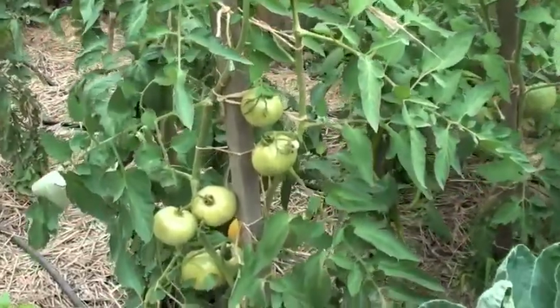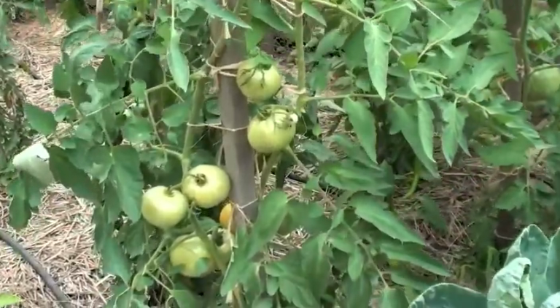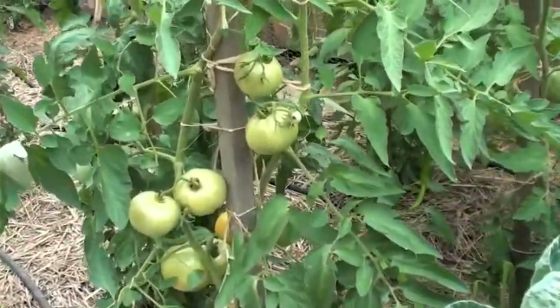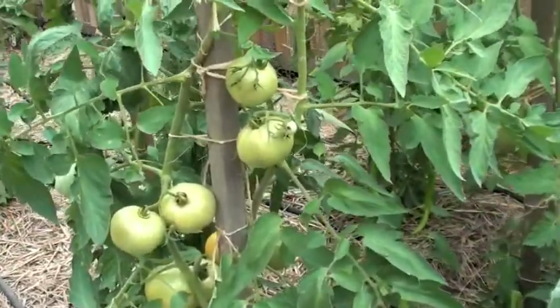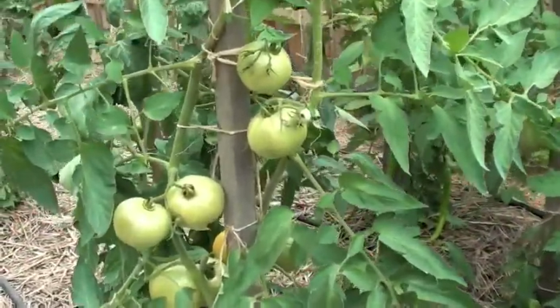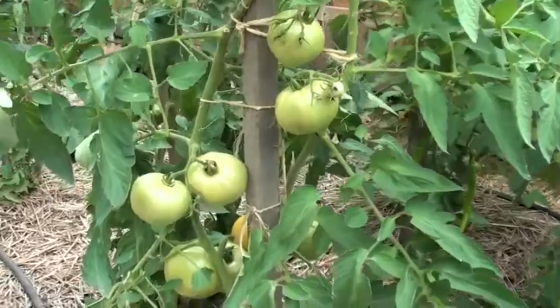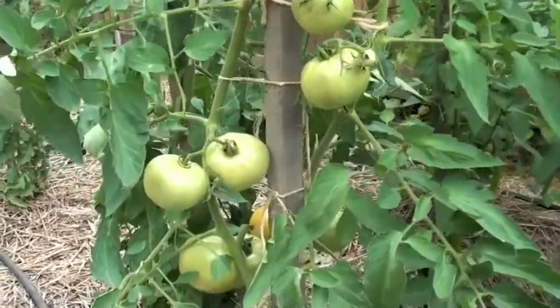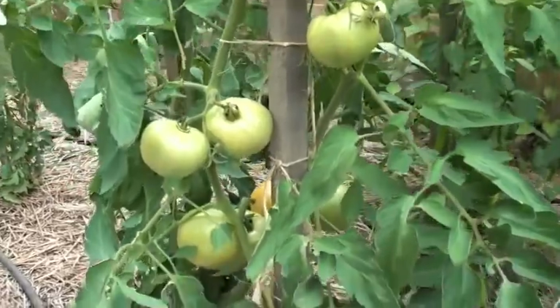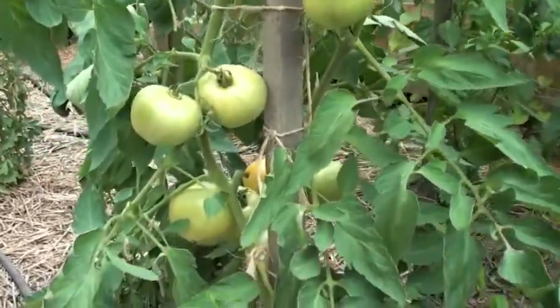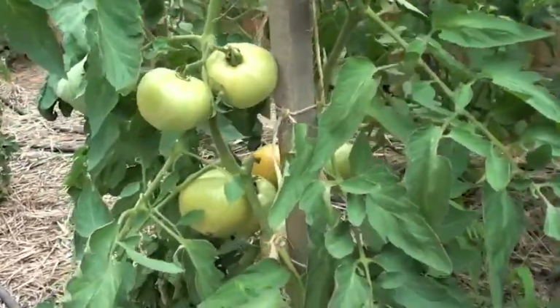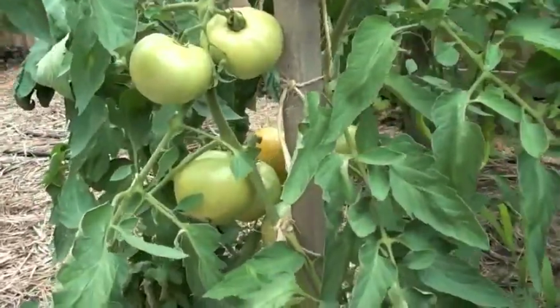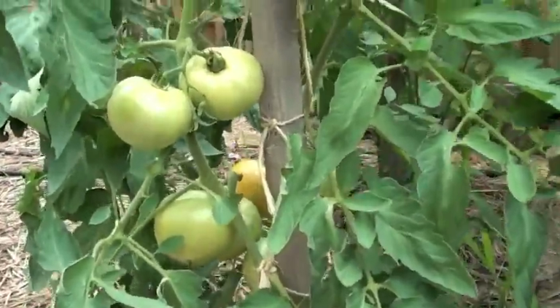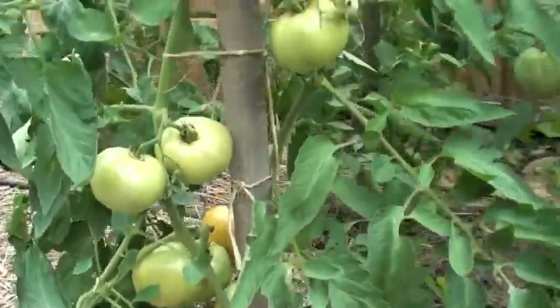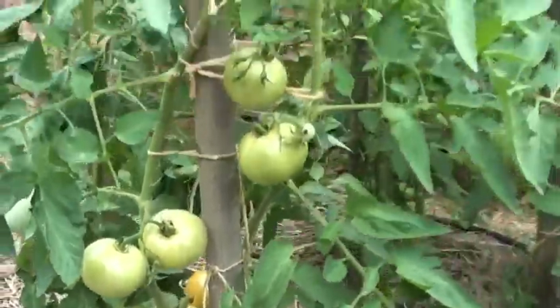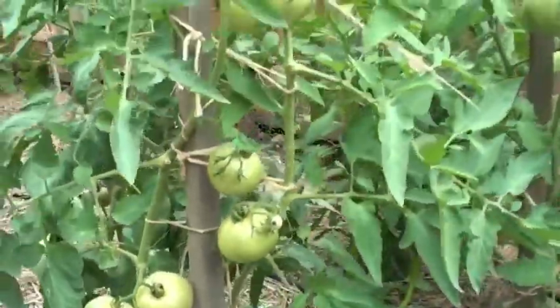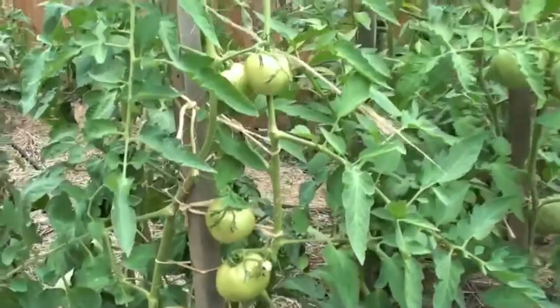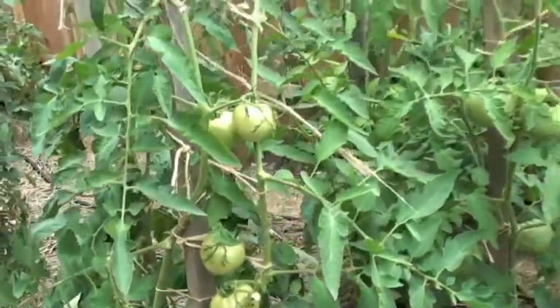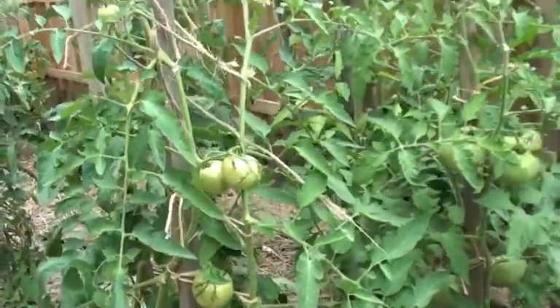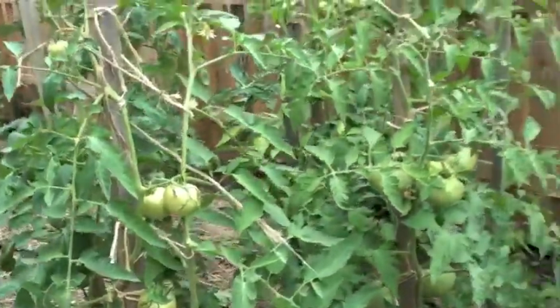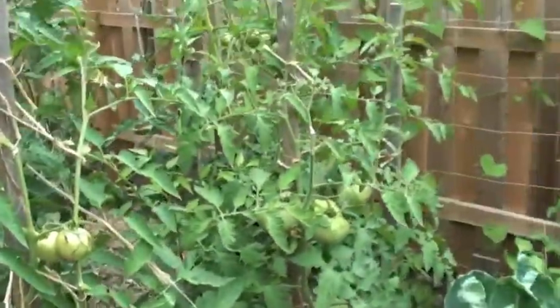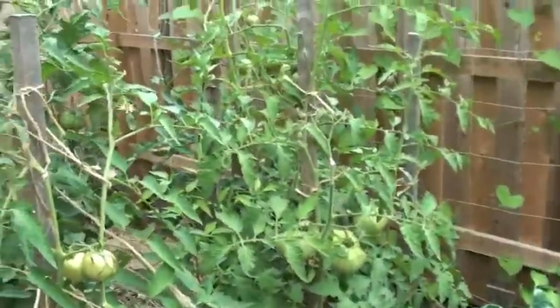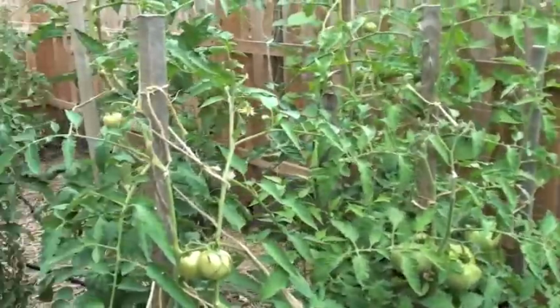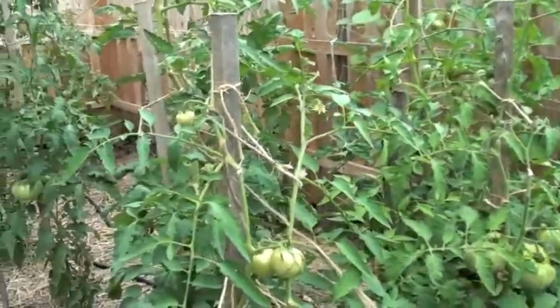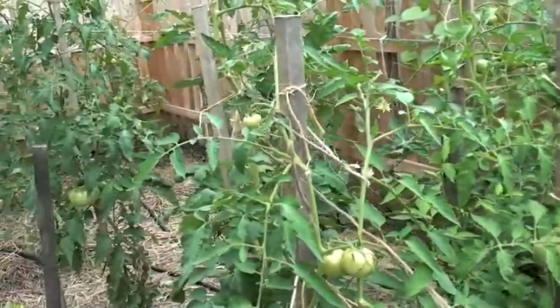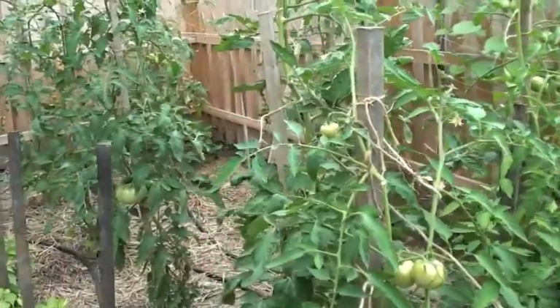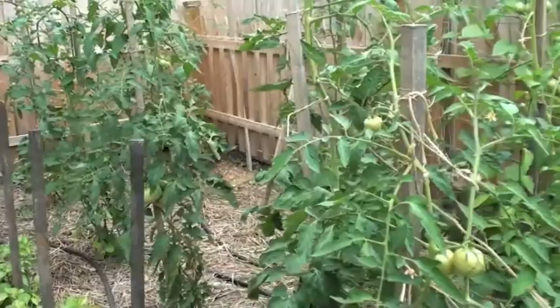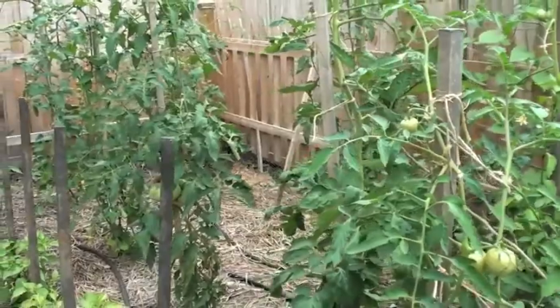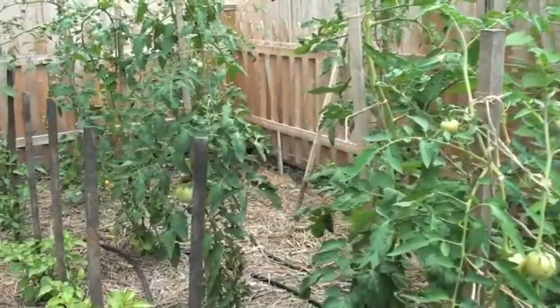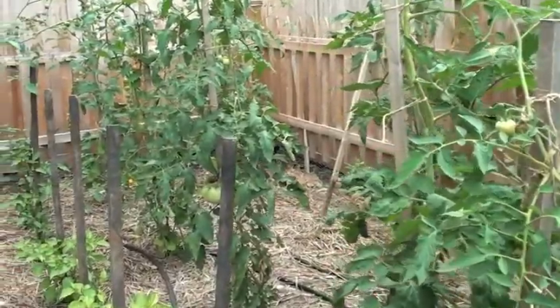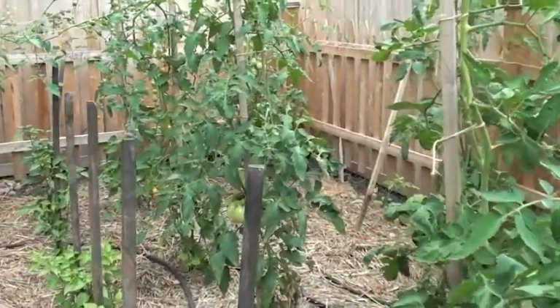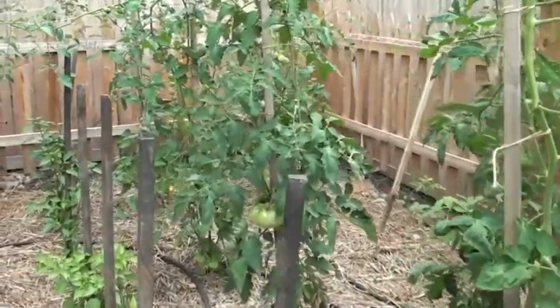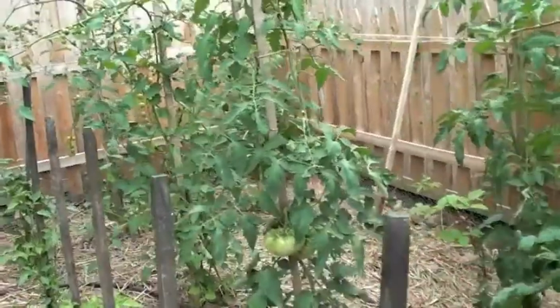Tomatoes have been hit-or-miss this year. Some plants are yielding very nicely and others aren't. I have a very nice variety of things going on out here as far as tomatoes, but I just didn't pay the level of attention to them that I needed to.